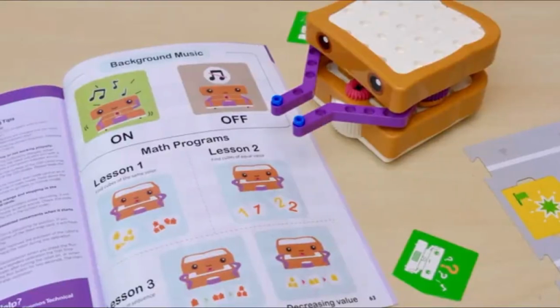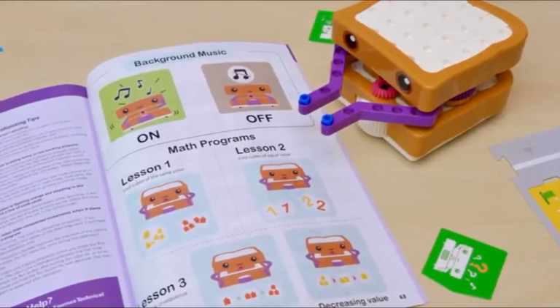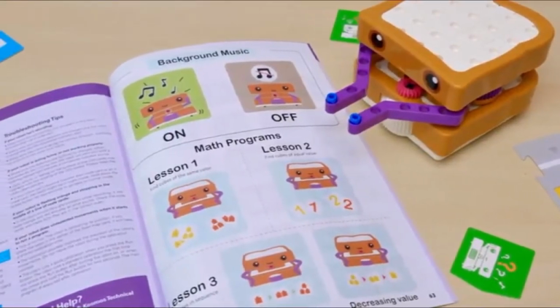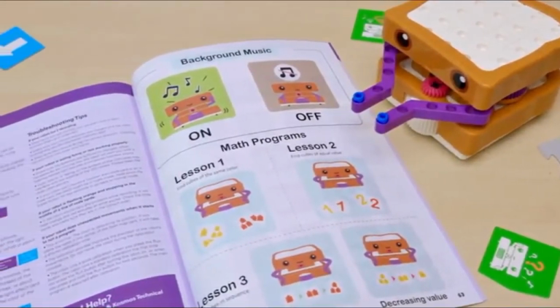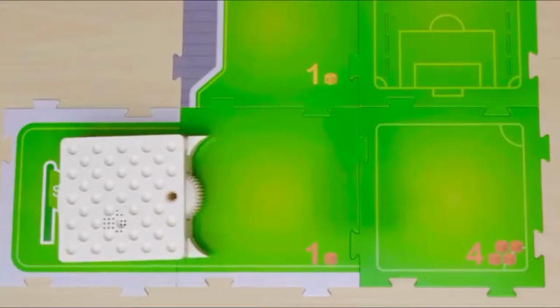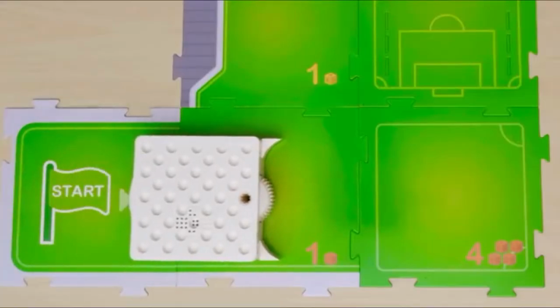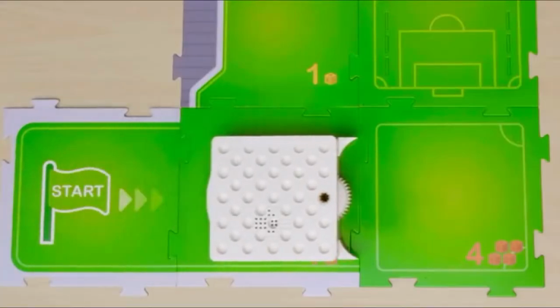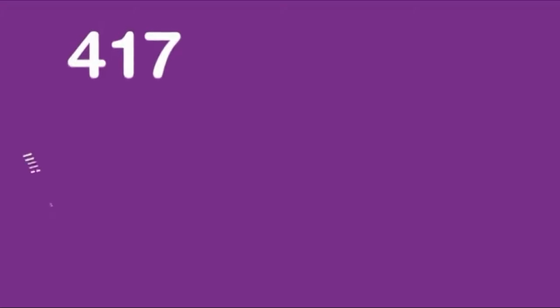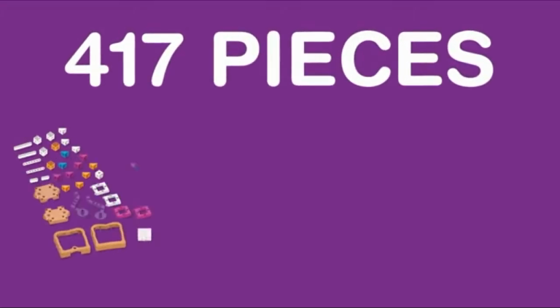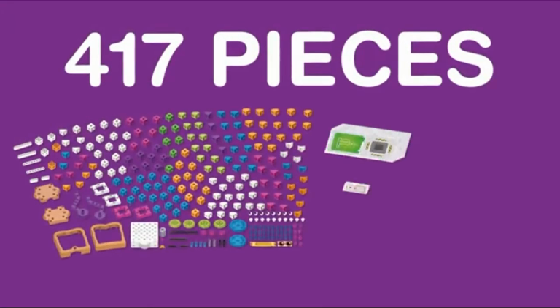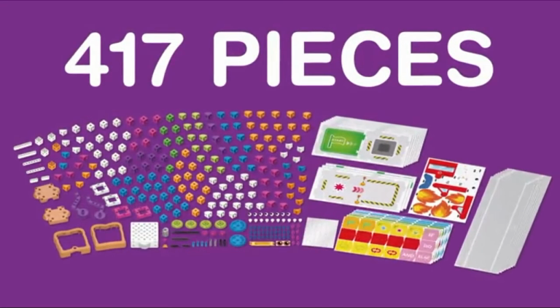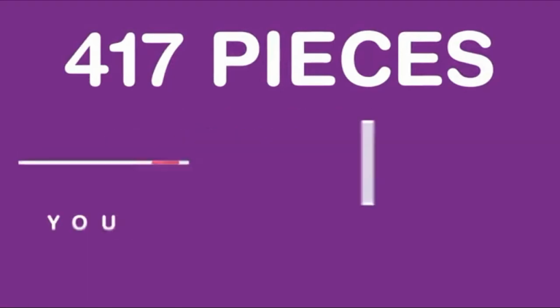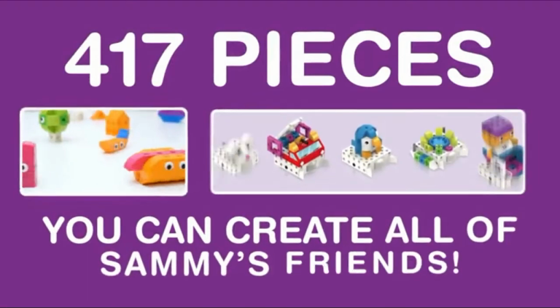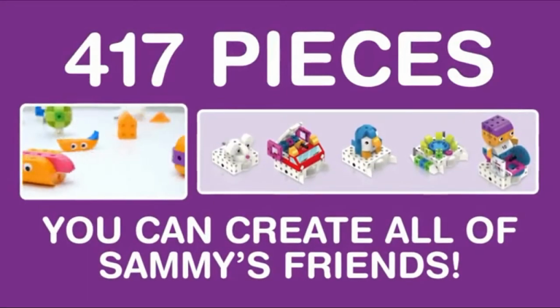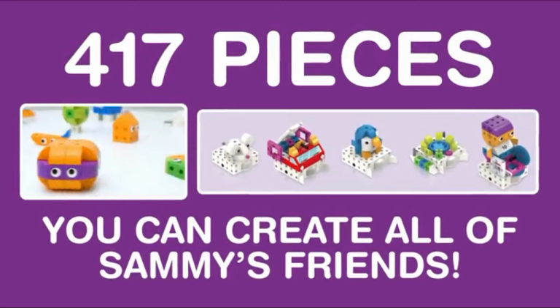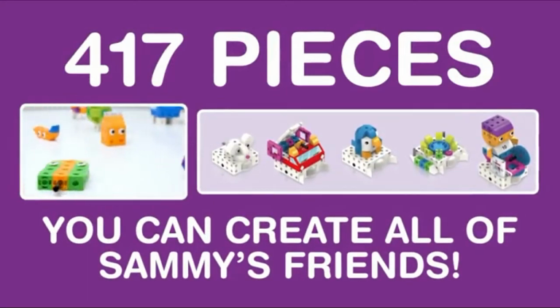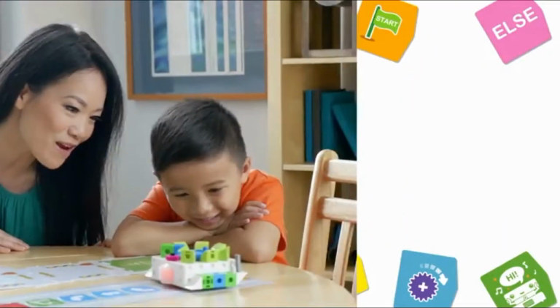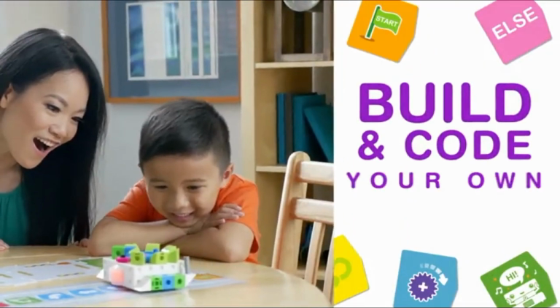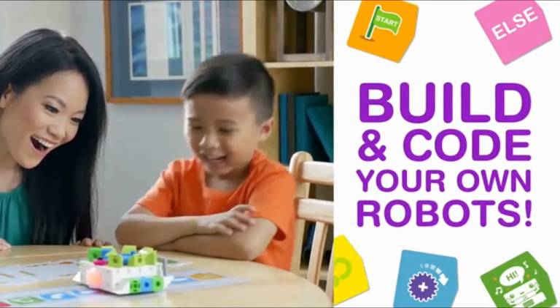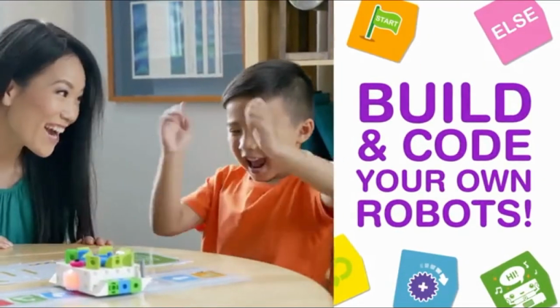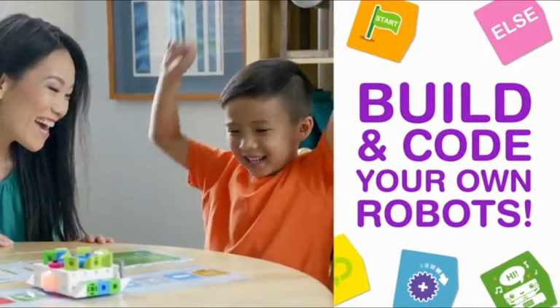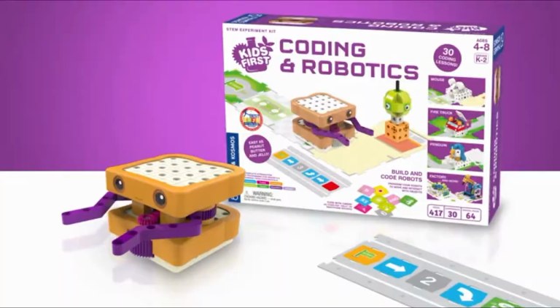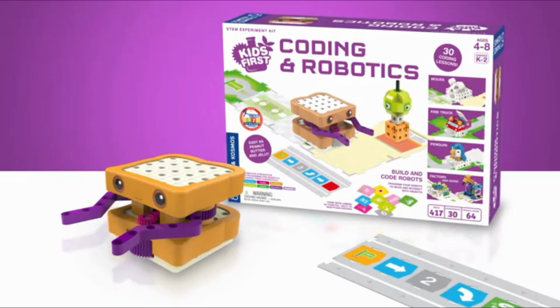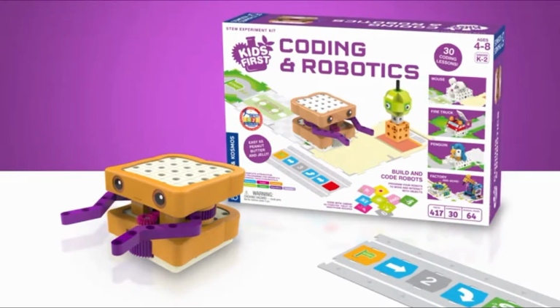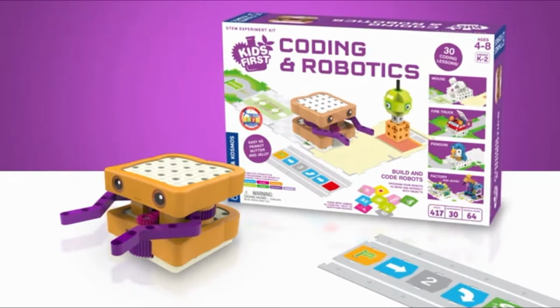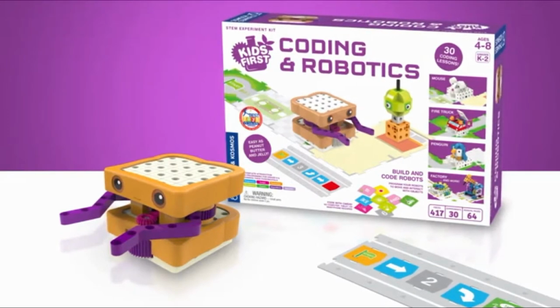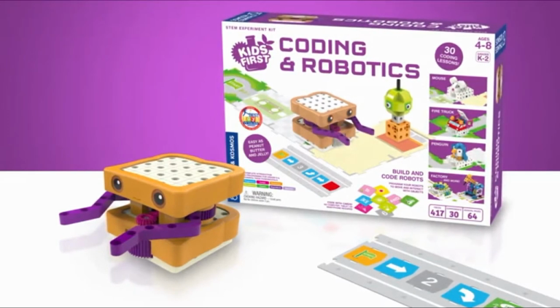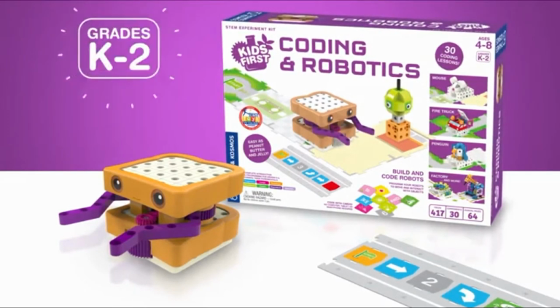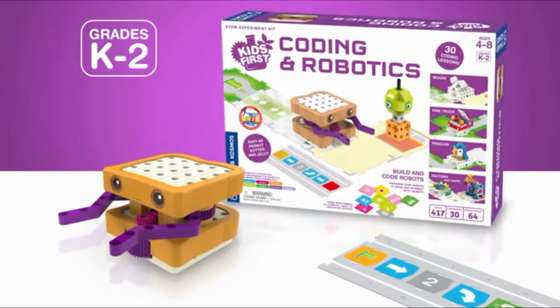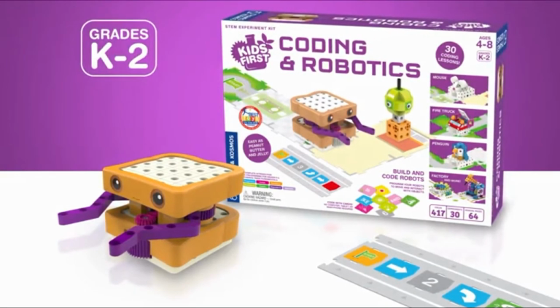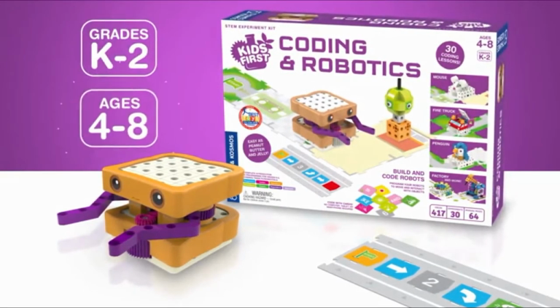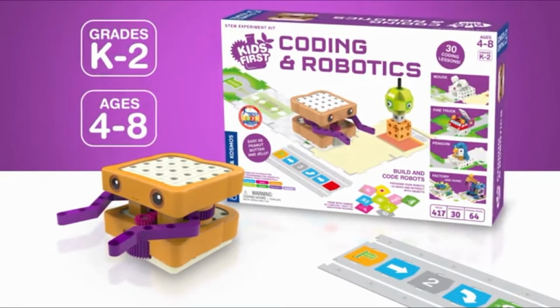There's even a special math mode to test your math skills. And with 417 pieces, you can create all of Sammy's friends. Build and code your own robots with Kids First Coding and Robotics, for grades K through 2 and ages 4 to 8.